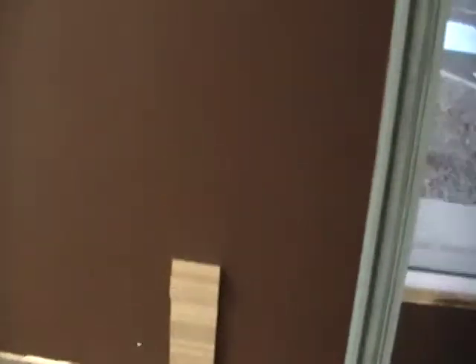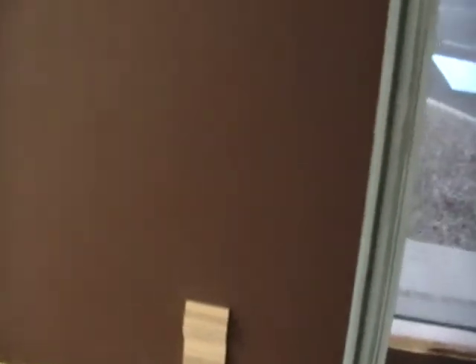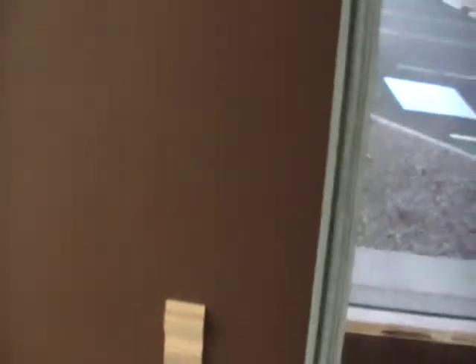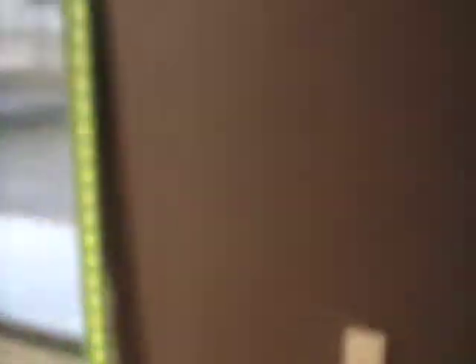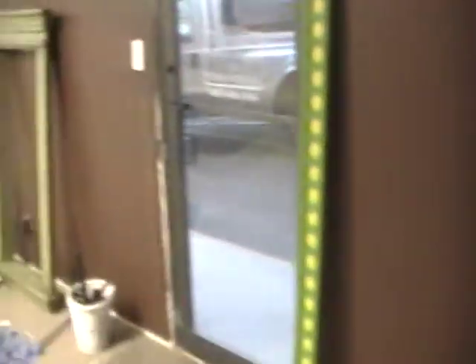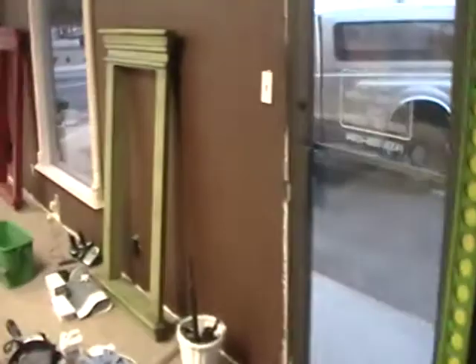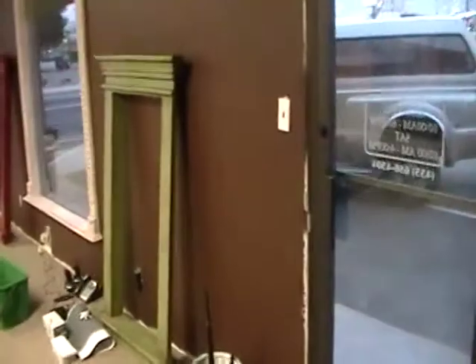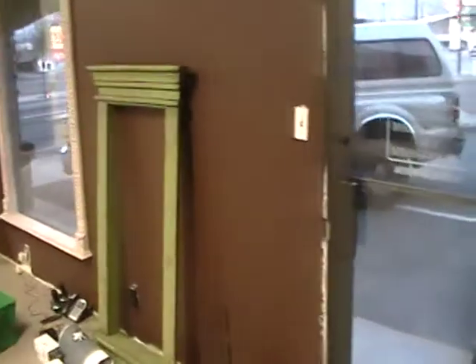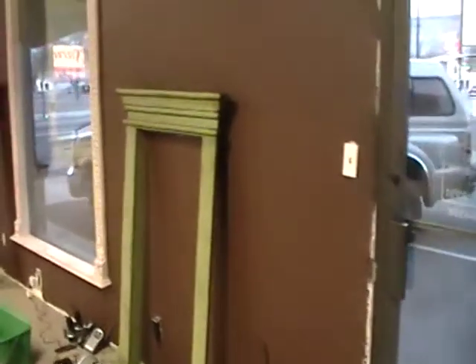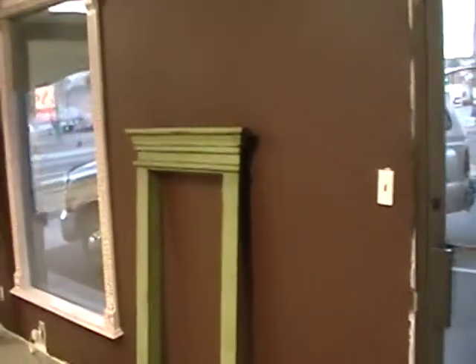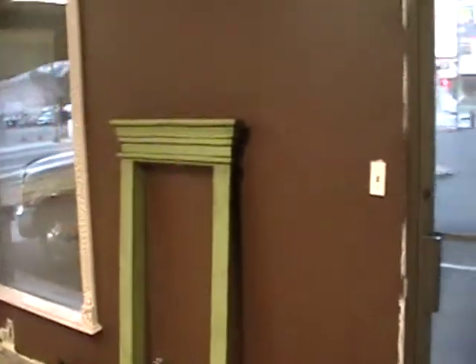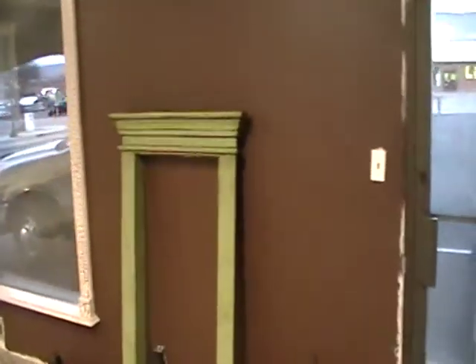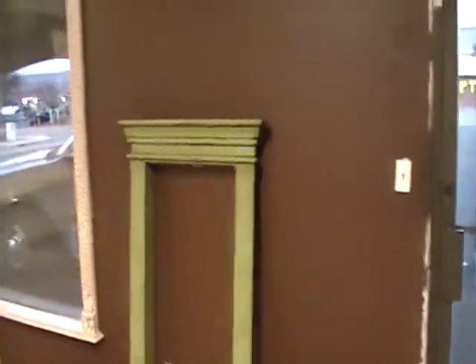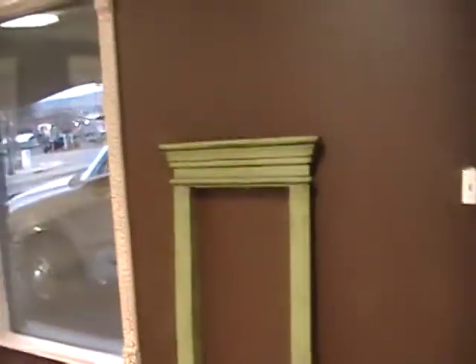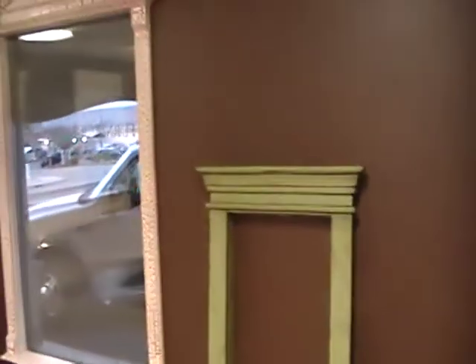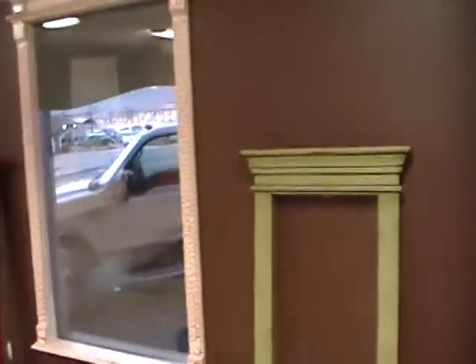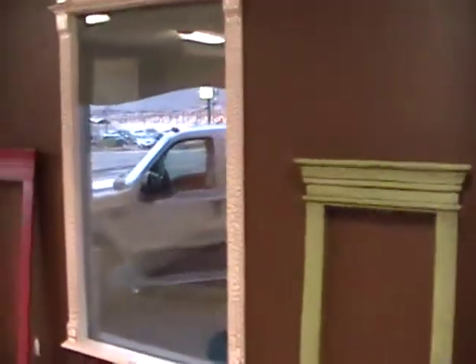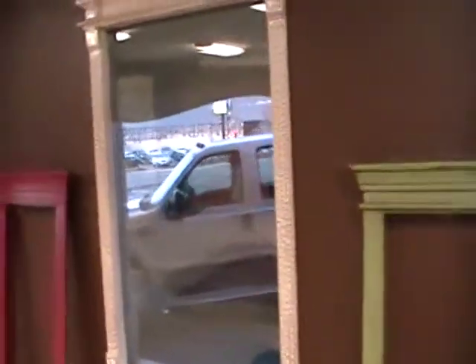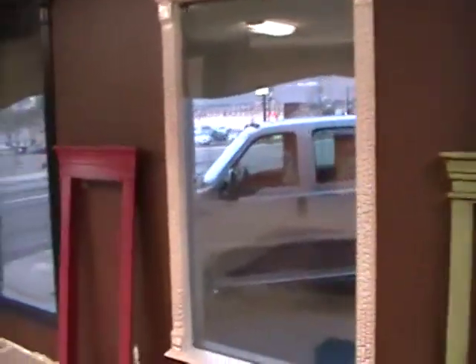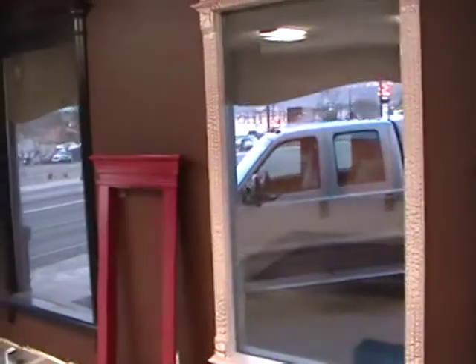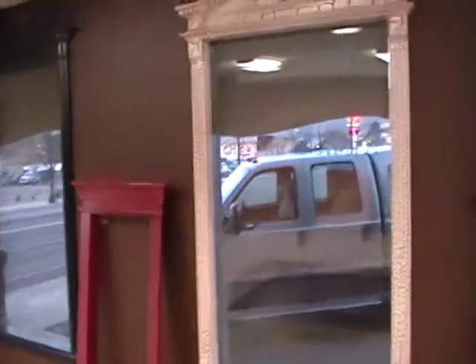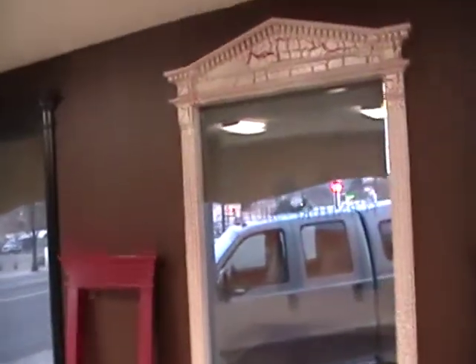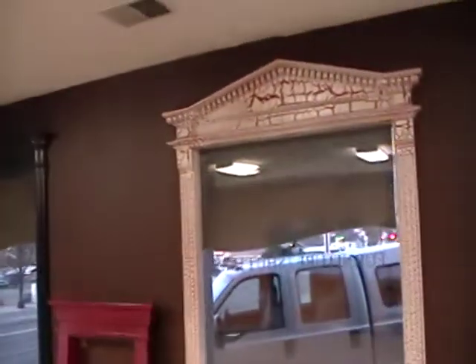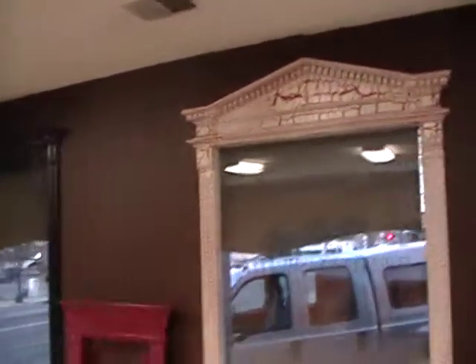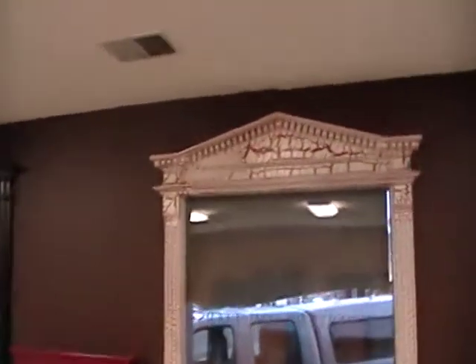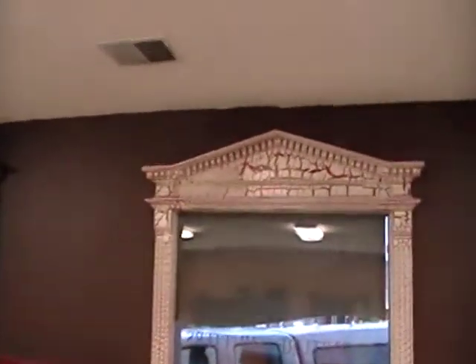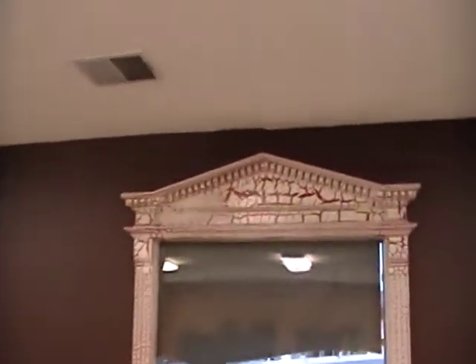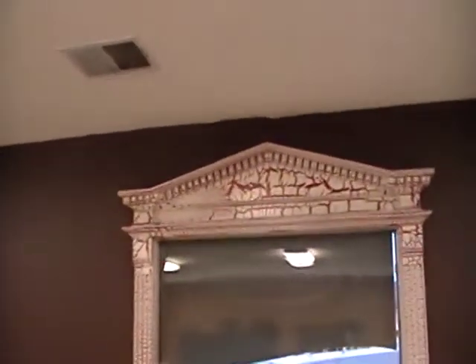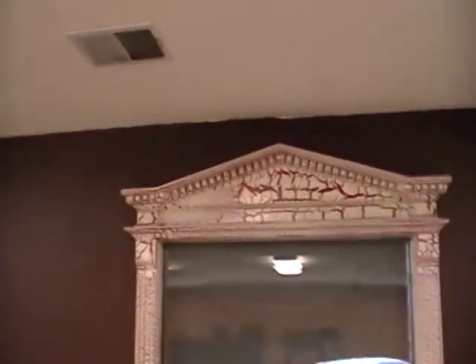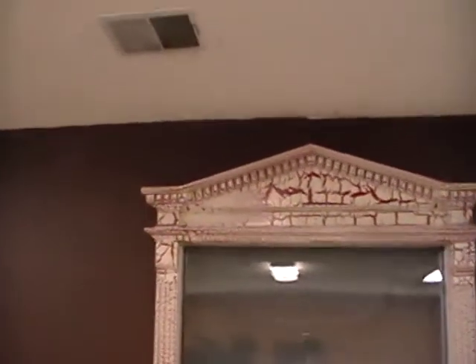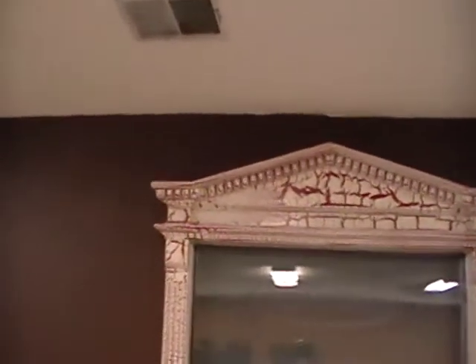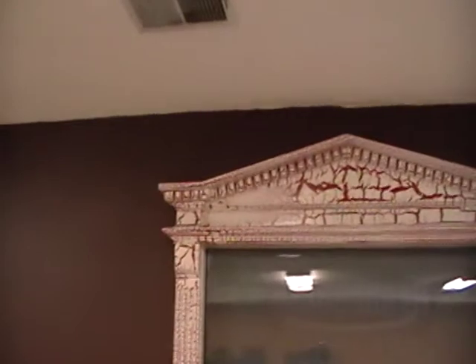We're going to be displaying that in here, and then you can see we have our green window surround — that'll be up on the wall for display. The red one will be too. And then this is that red window surround with the white crackle finish on it.